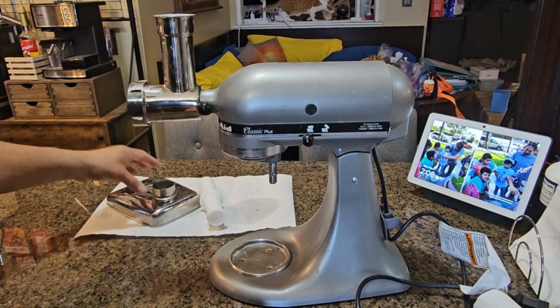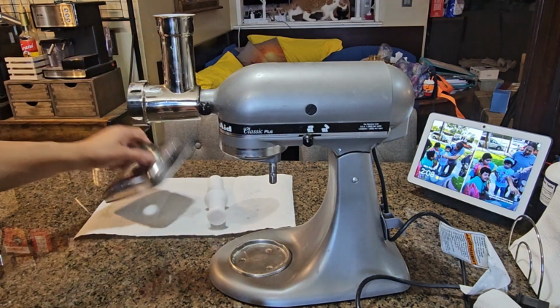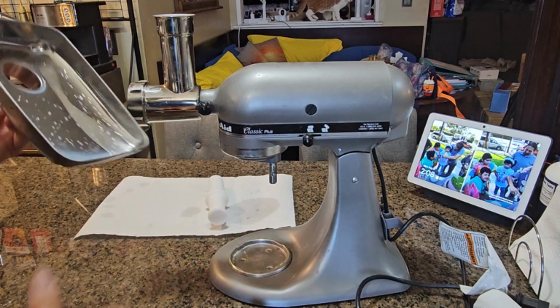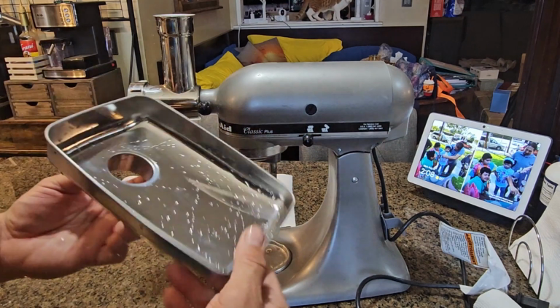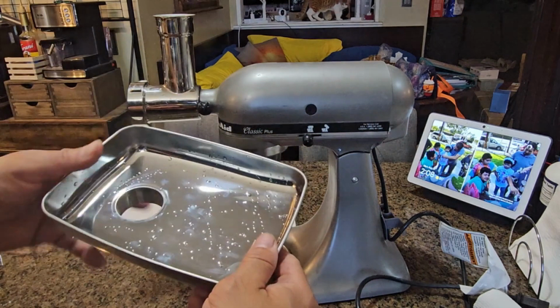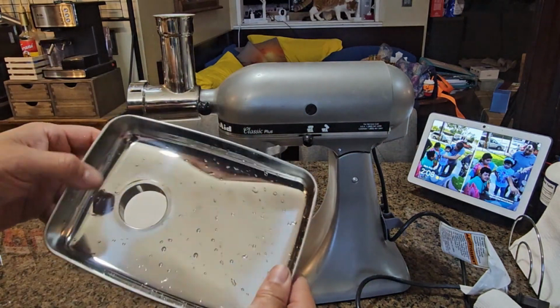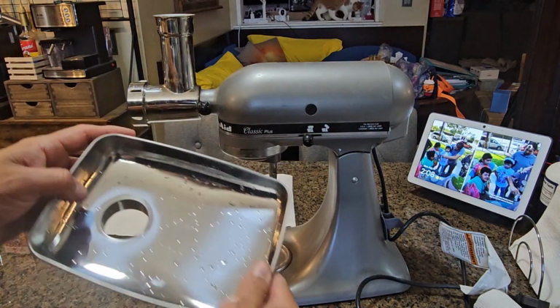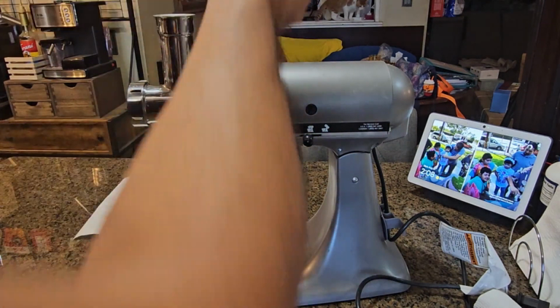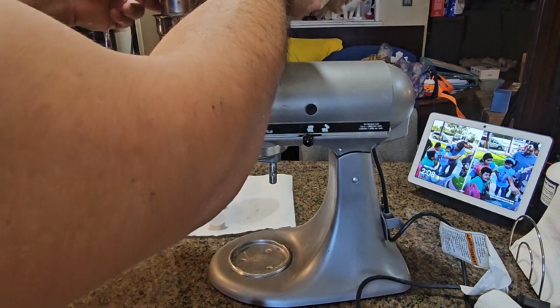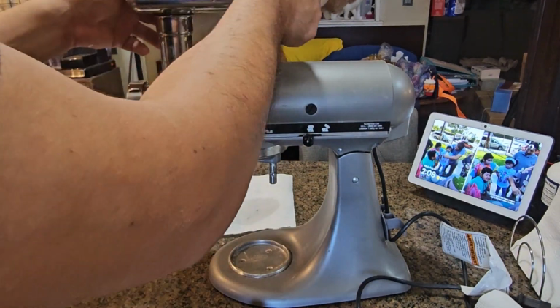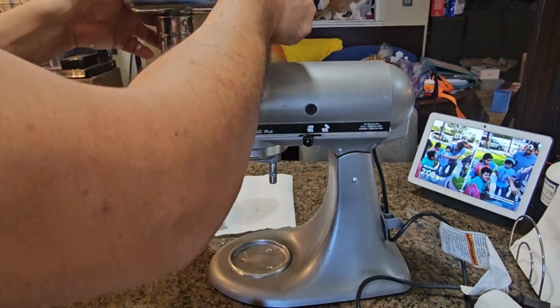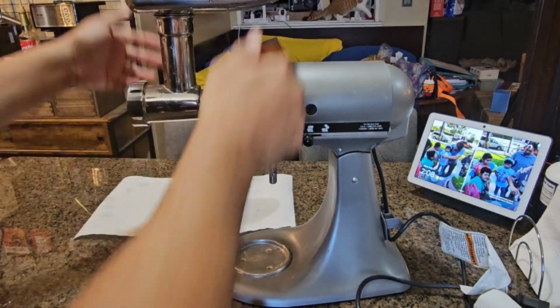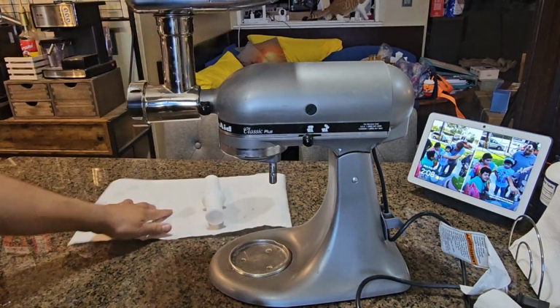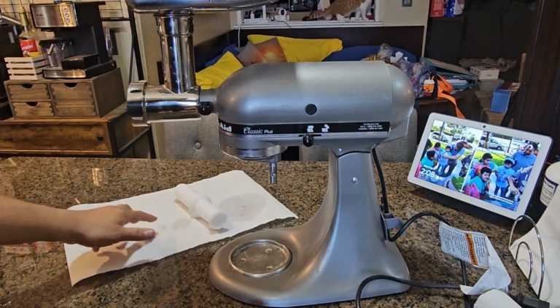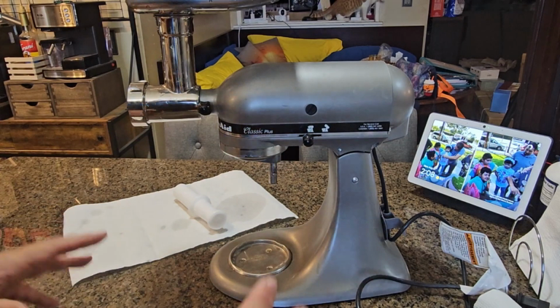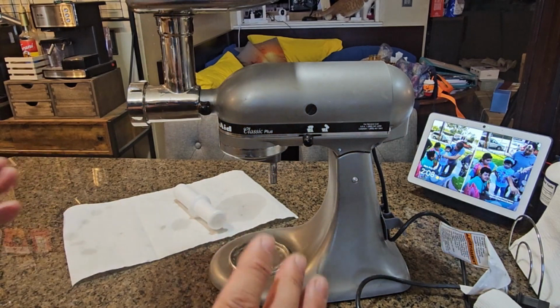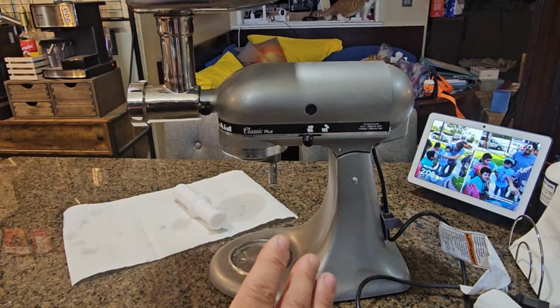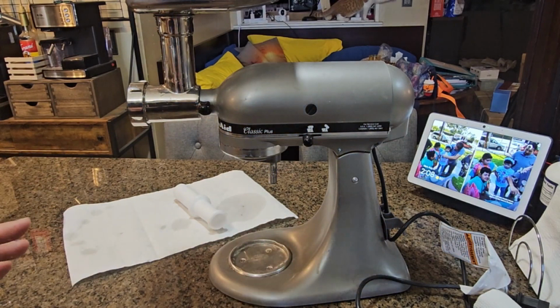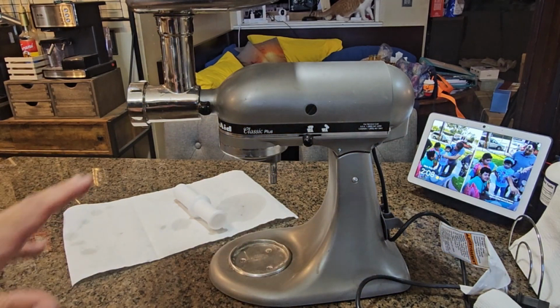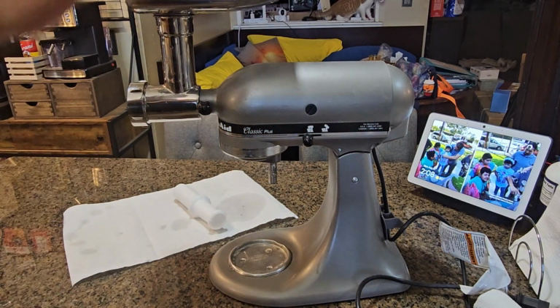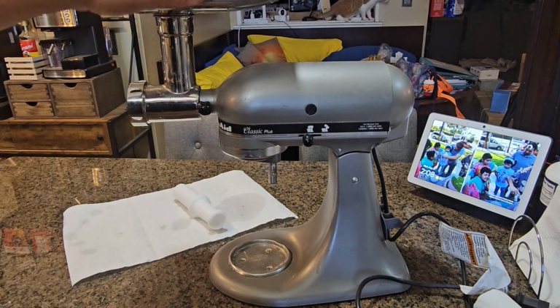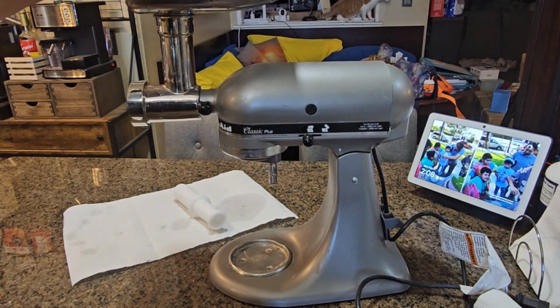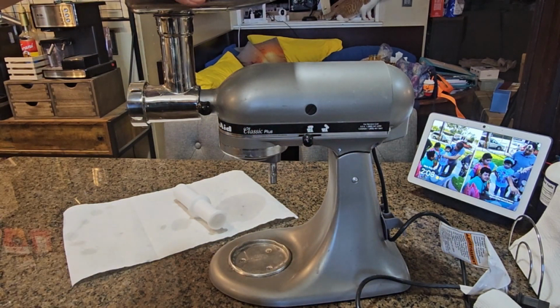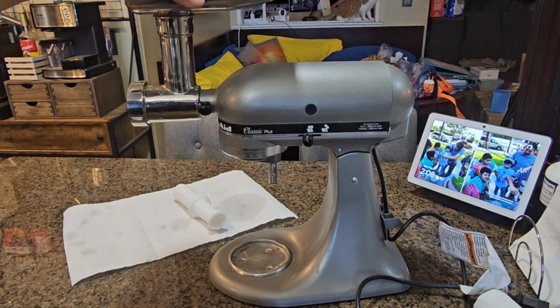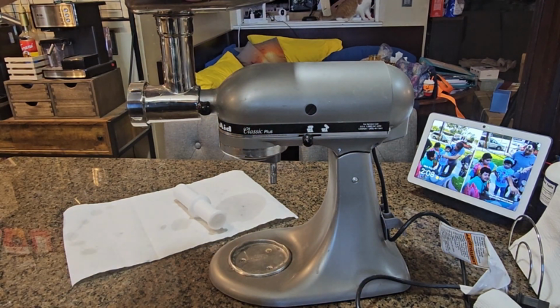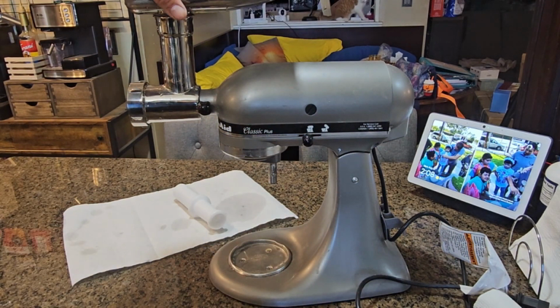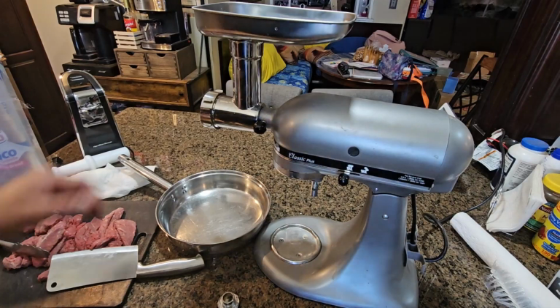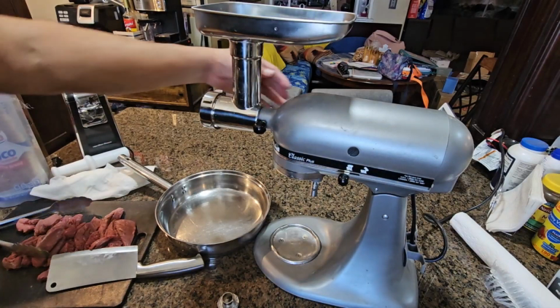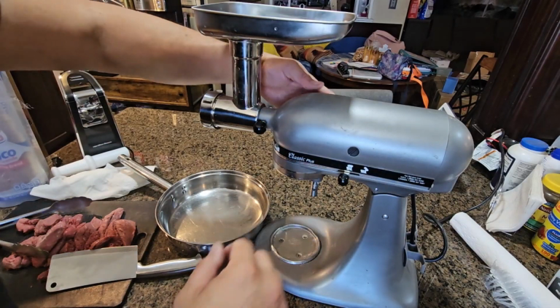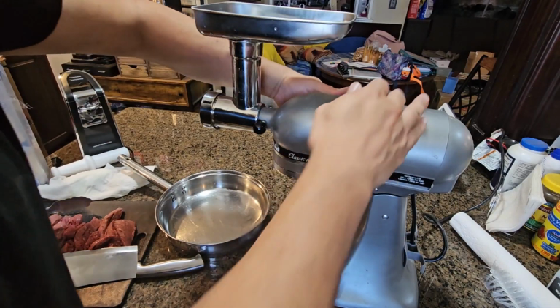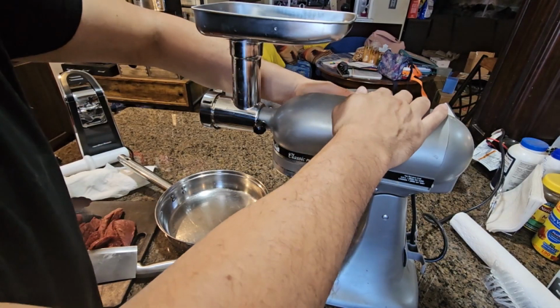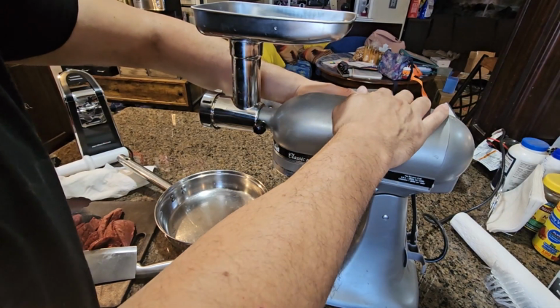Now we're going to set up the plate, which I already washed. We're also going to set up the meat — when prepping the meat, we're going to cut it into pieces. We don't want large pieces. All right, we're going to start the machine.